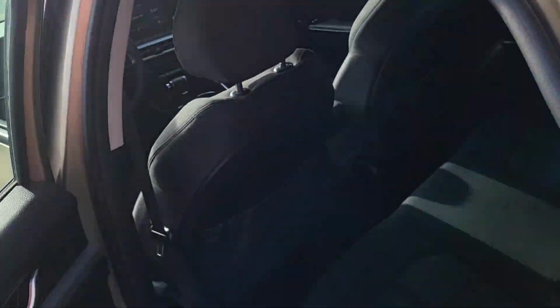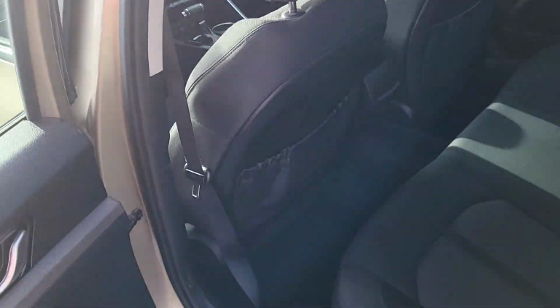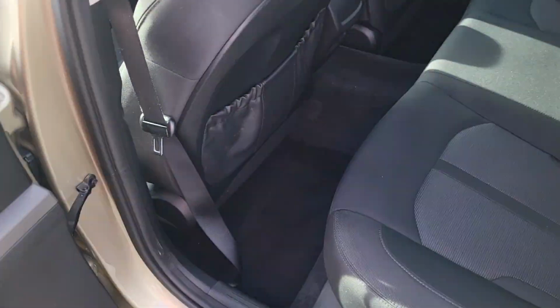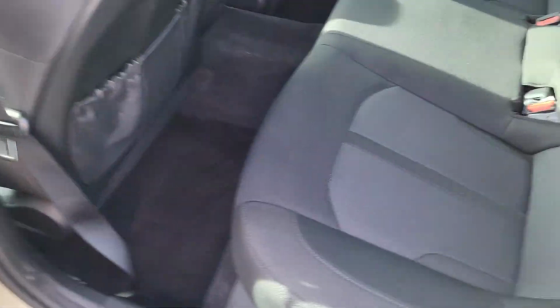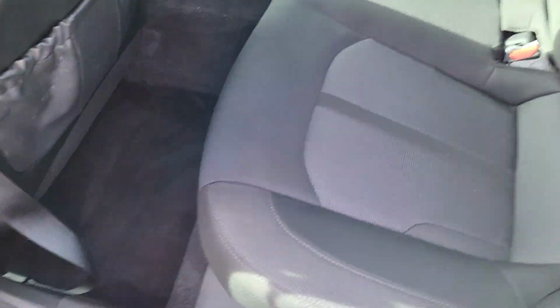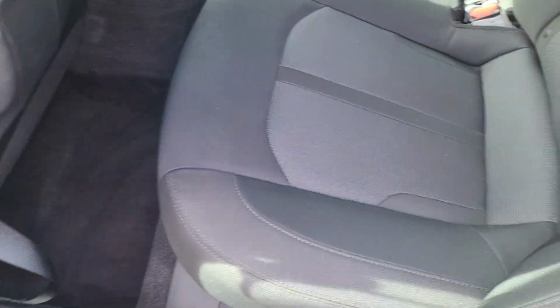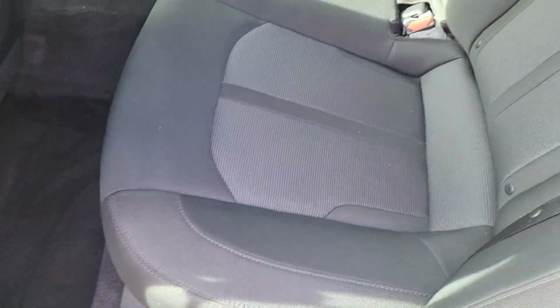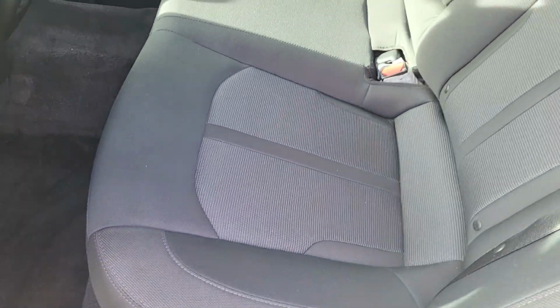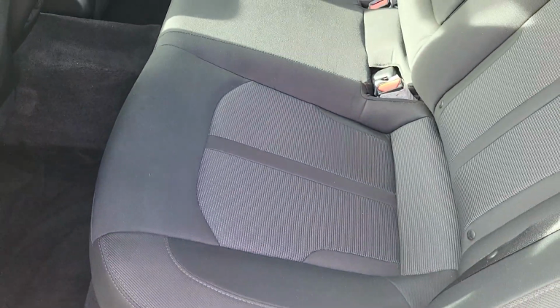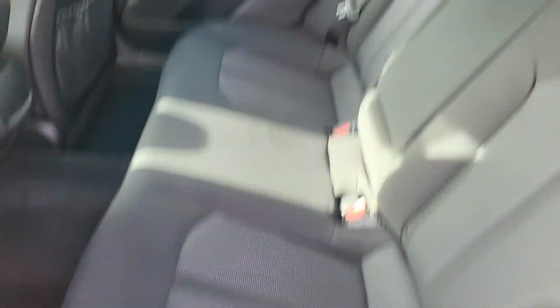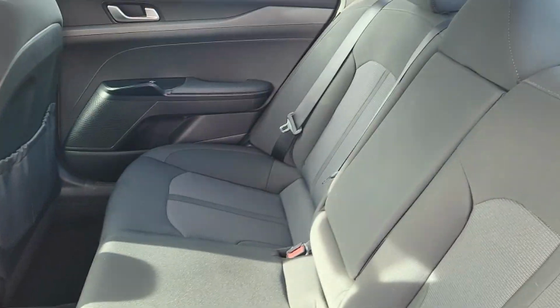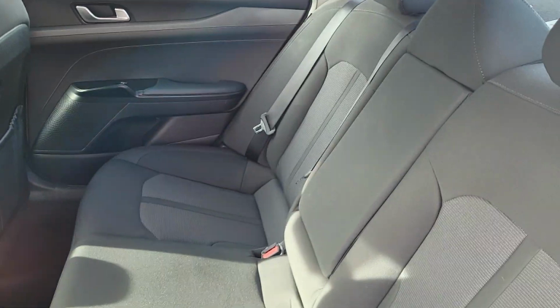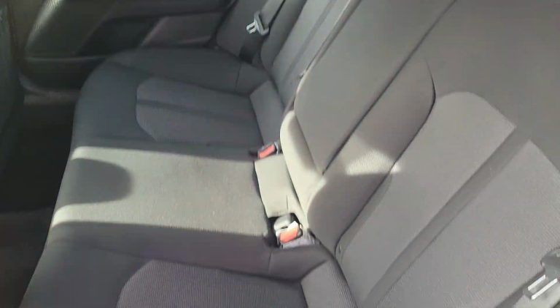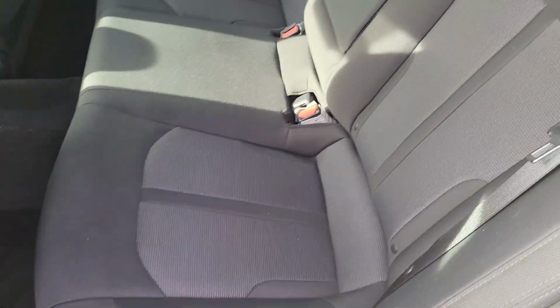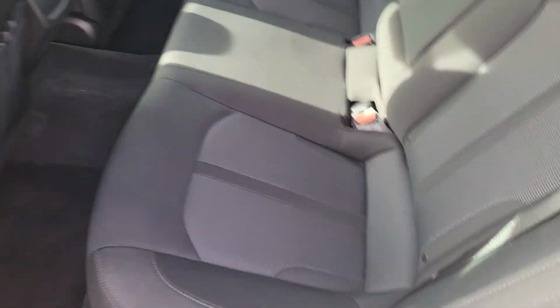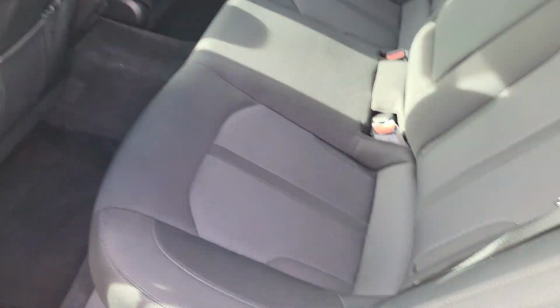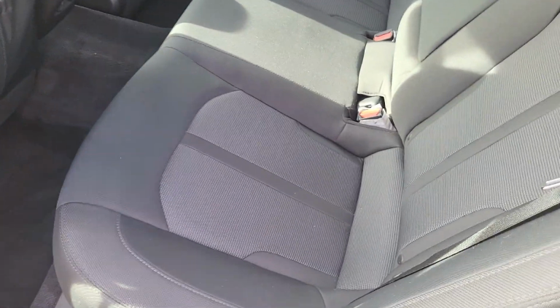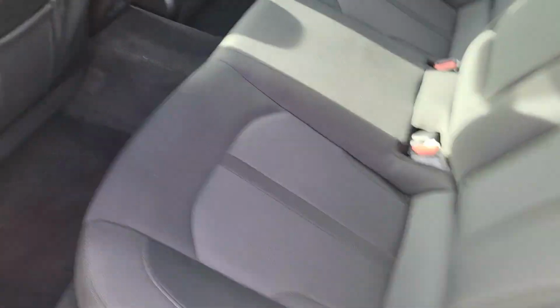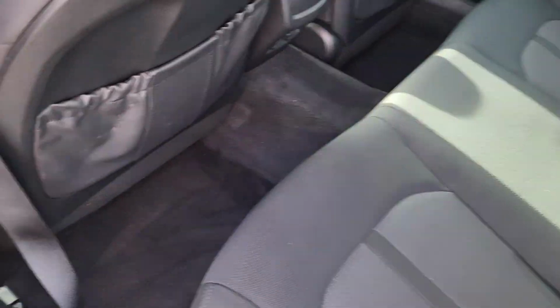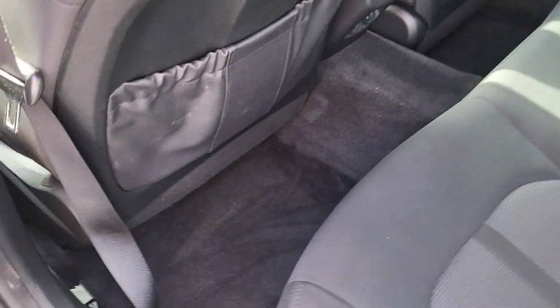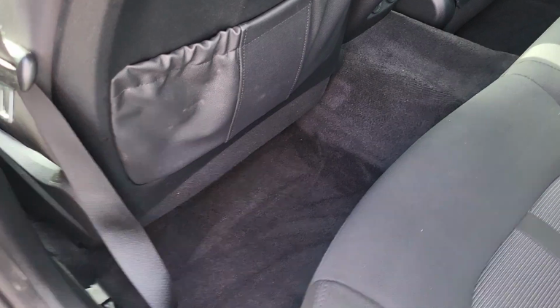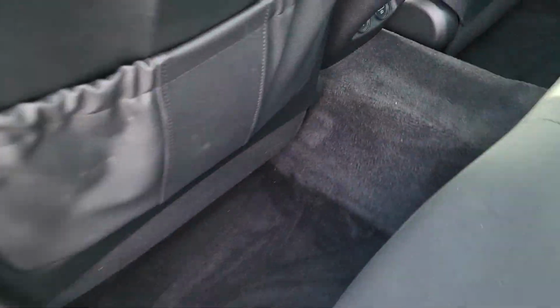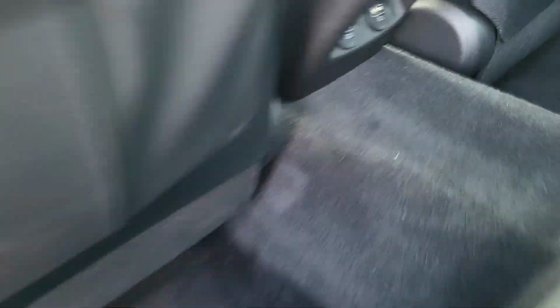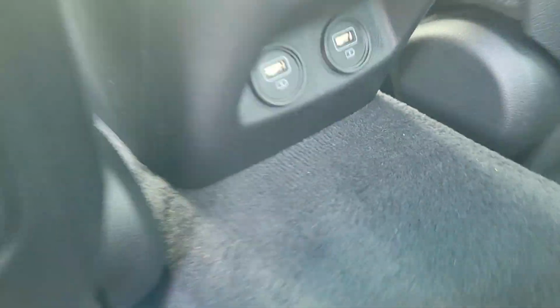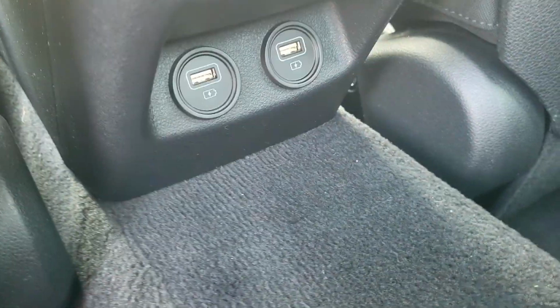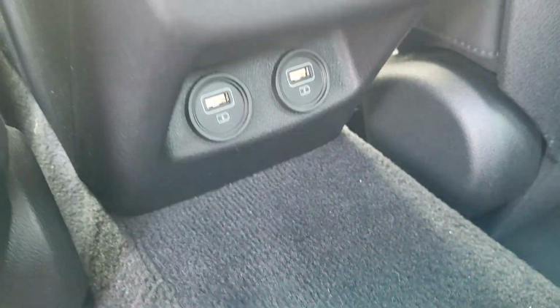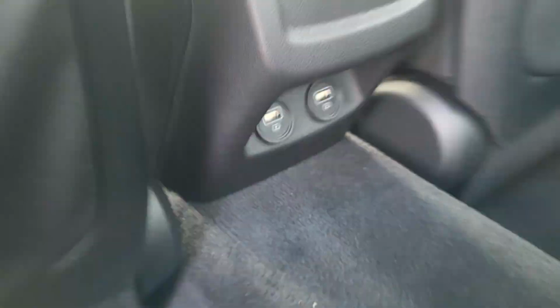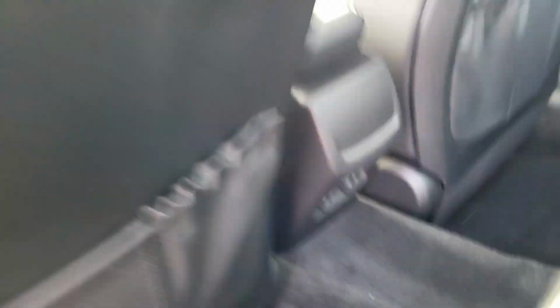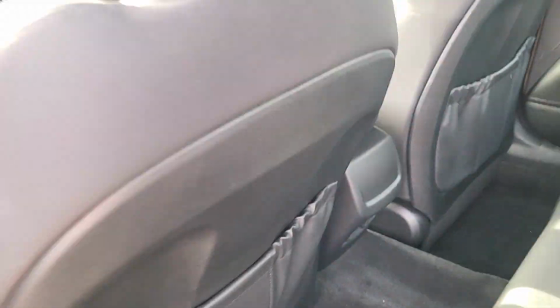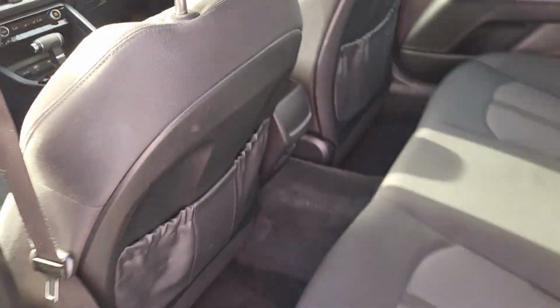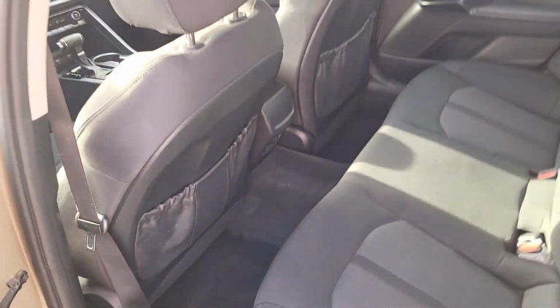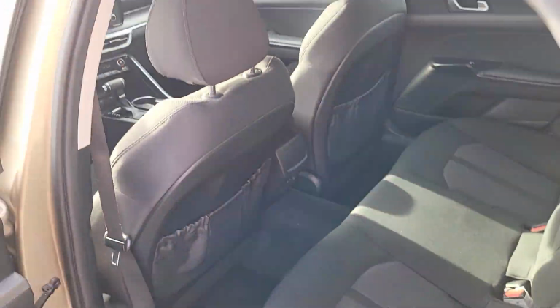Looking at the back: black interior, cloth material, seats three, with plenty of legroom for your passengers. You've even got a couple of outlets right down there for charging.